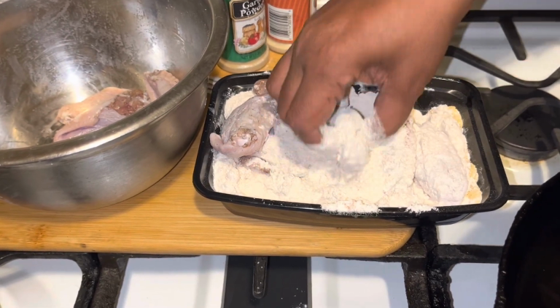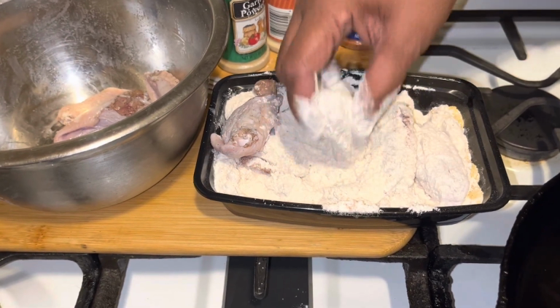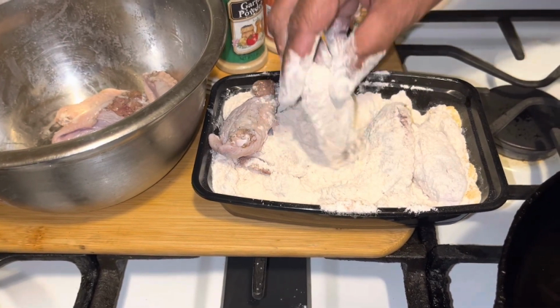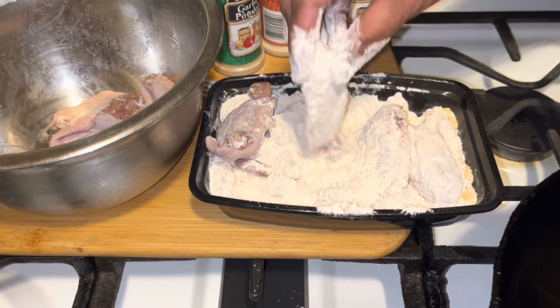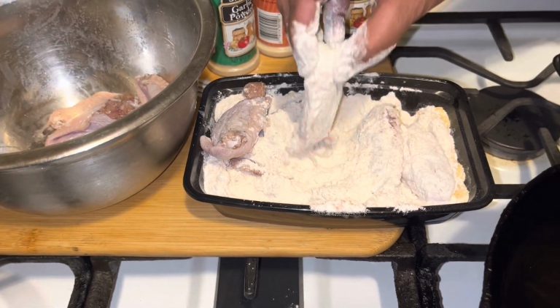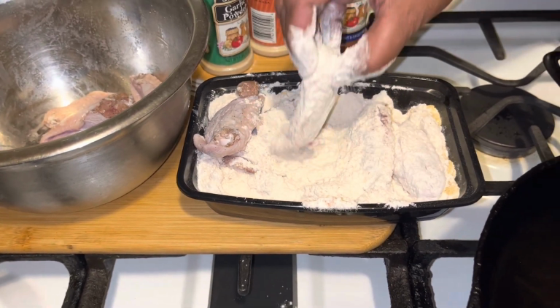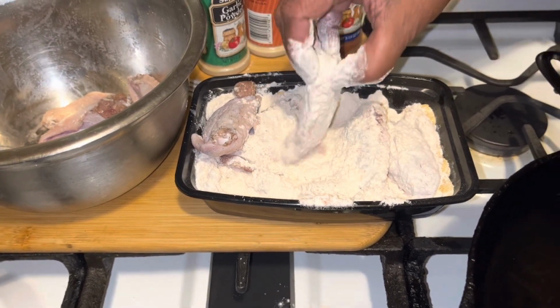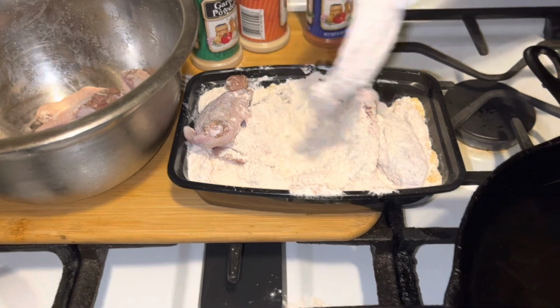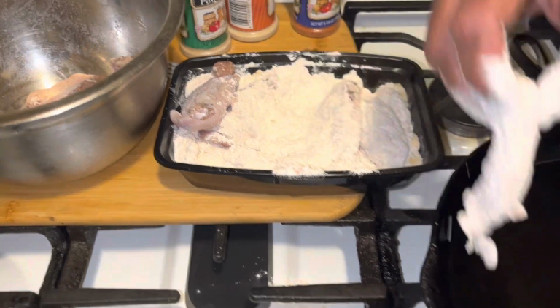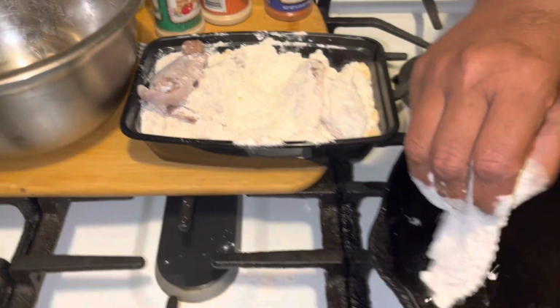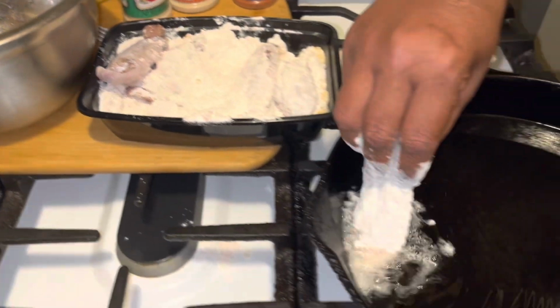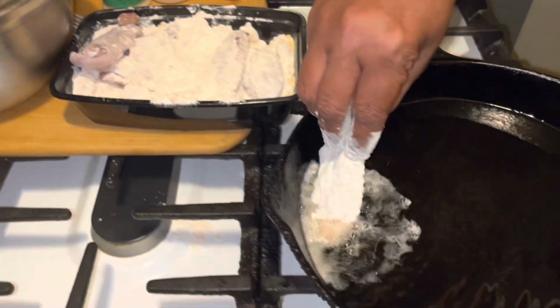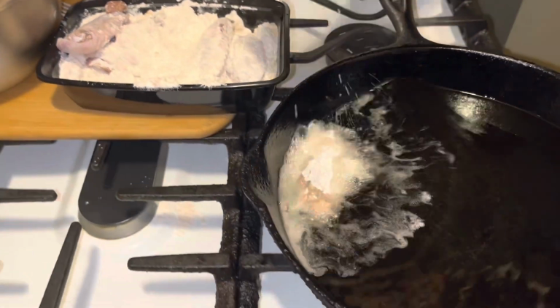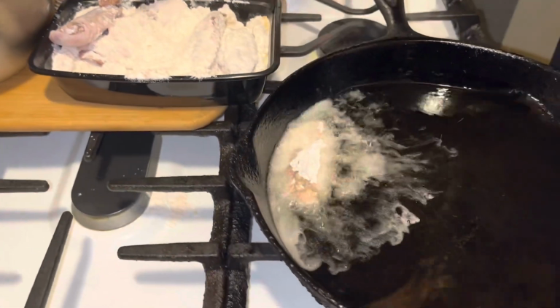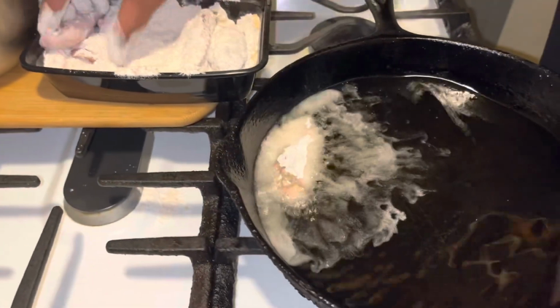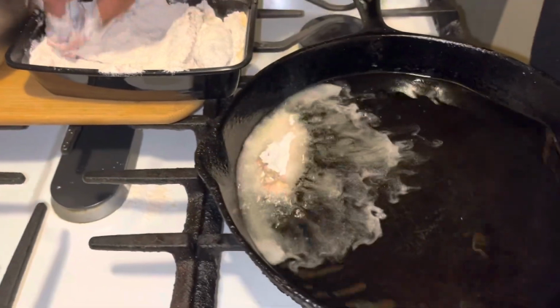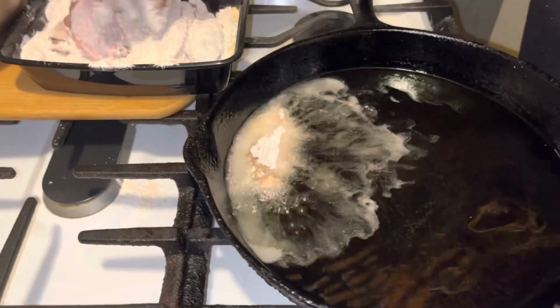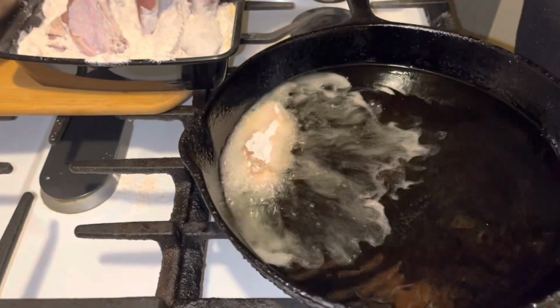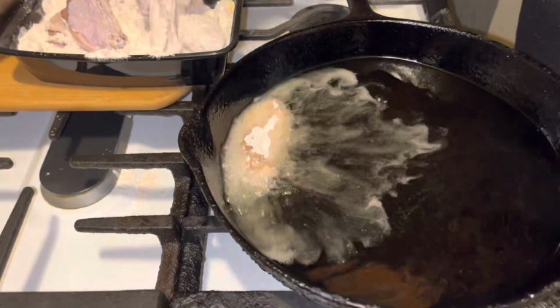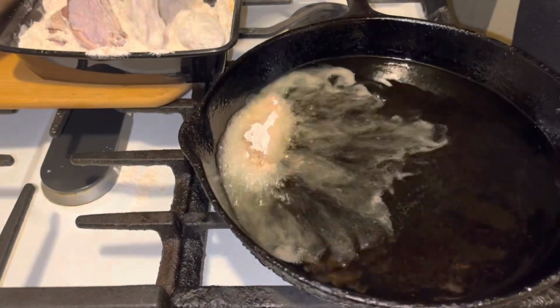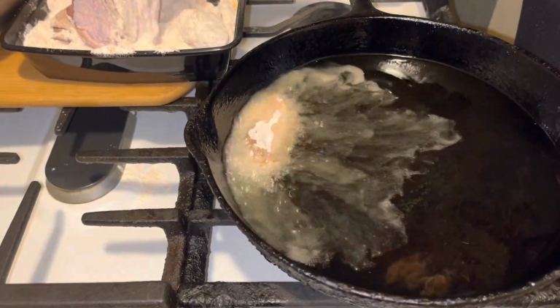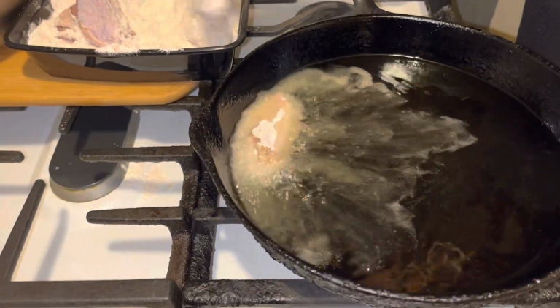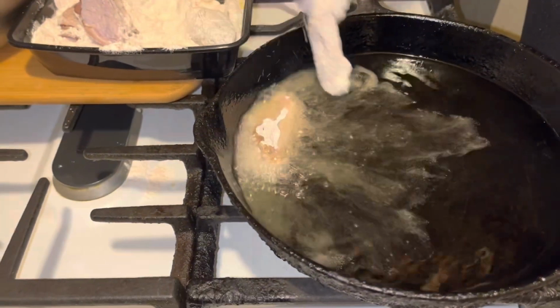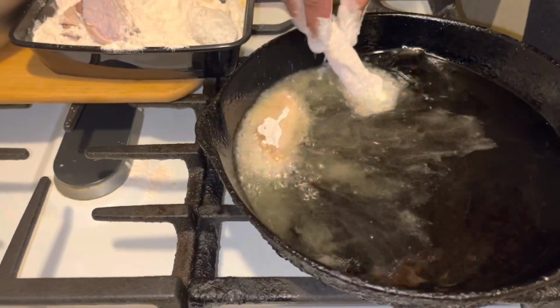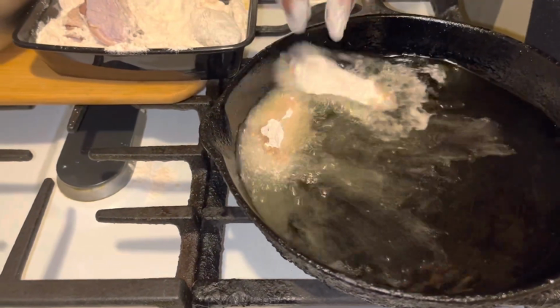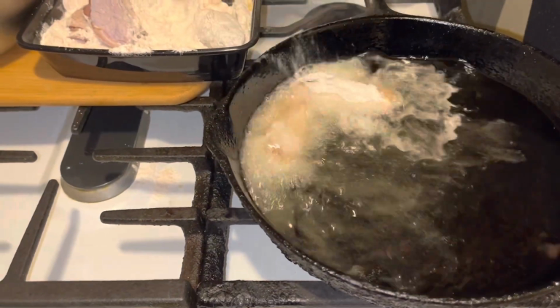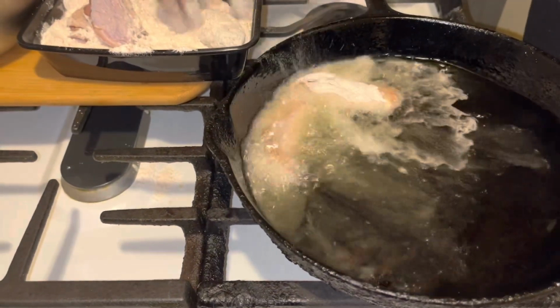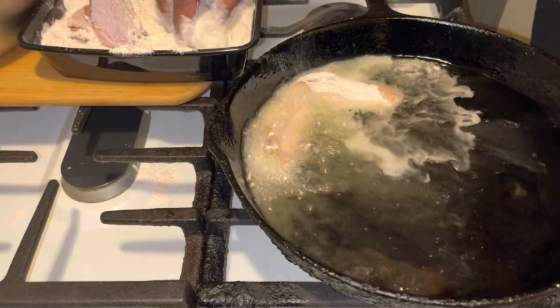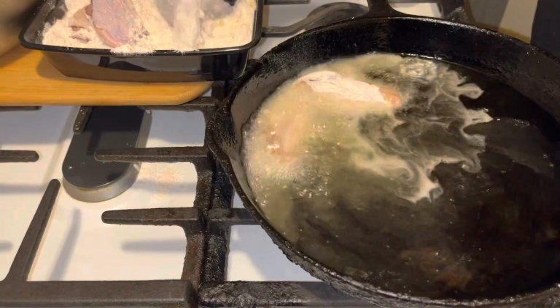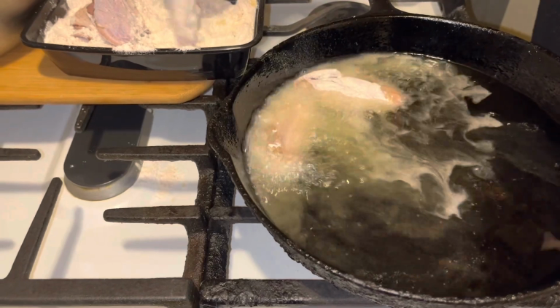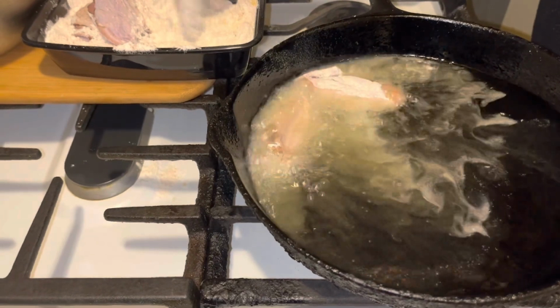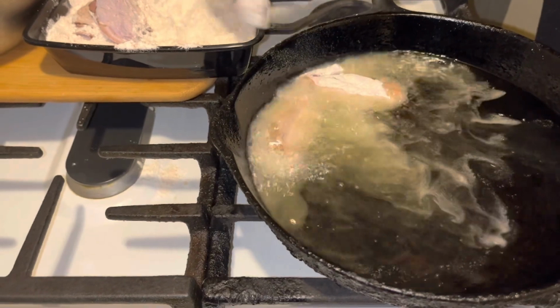I'm dropping my flour everywhere guys. I'm going to just drop those wings in there, just like that.